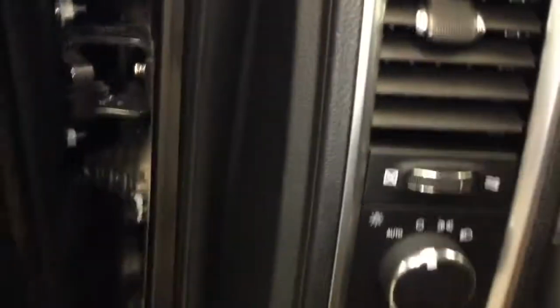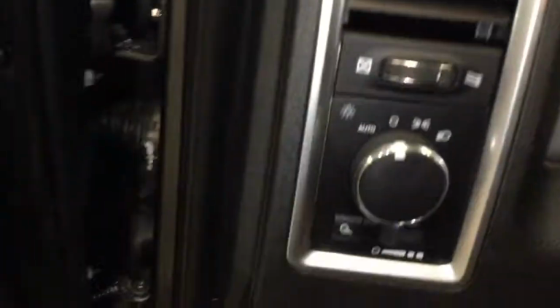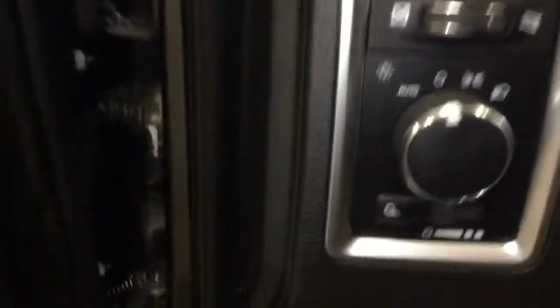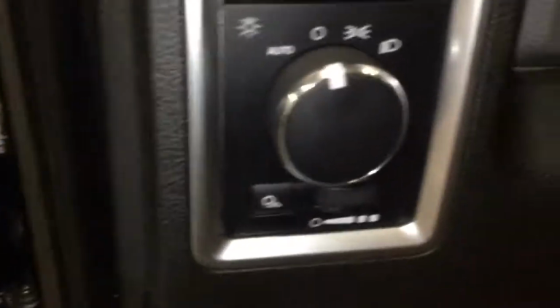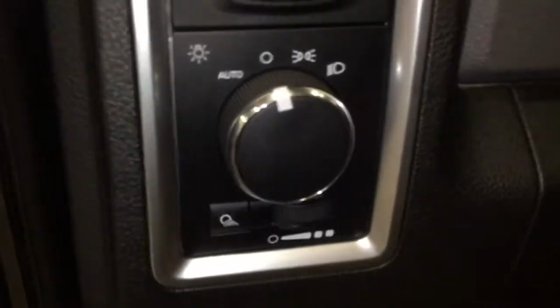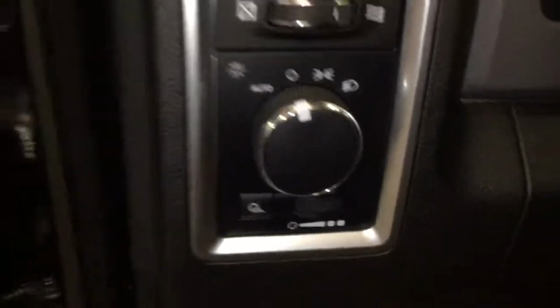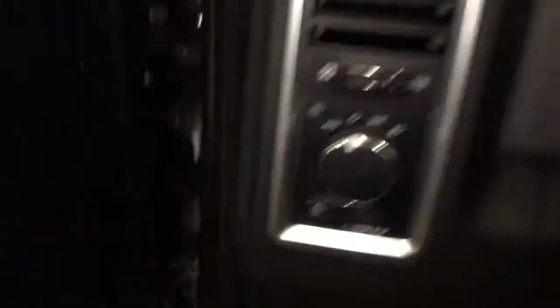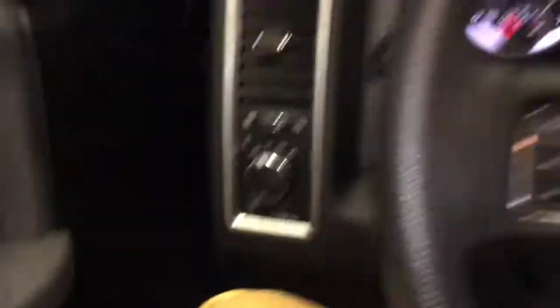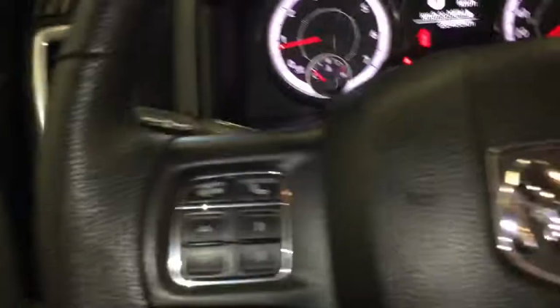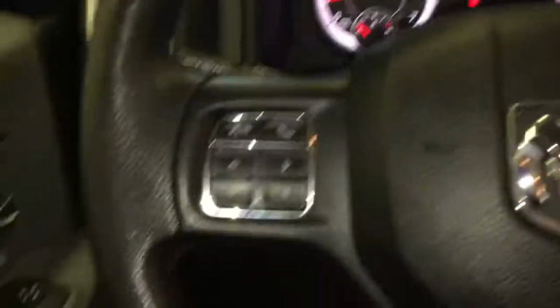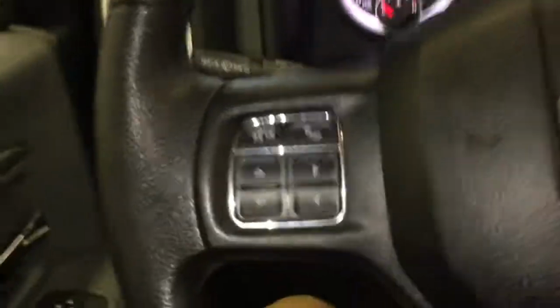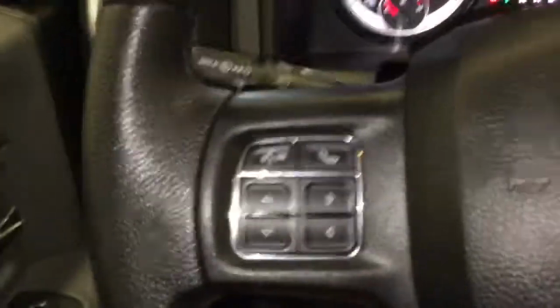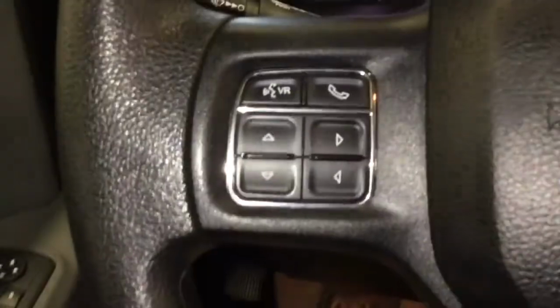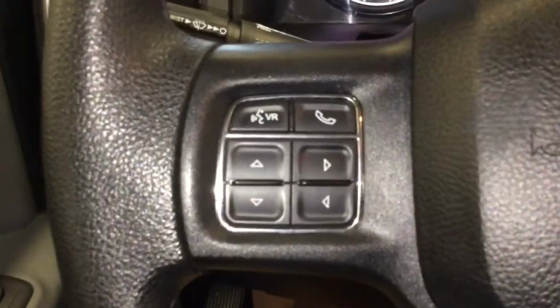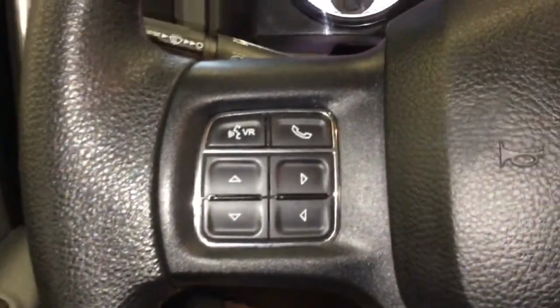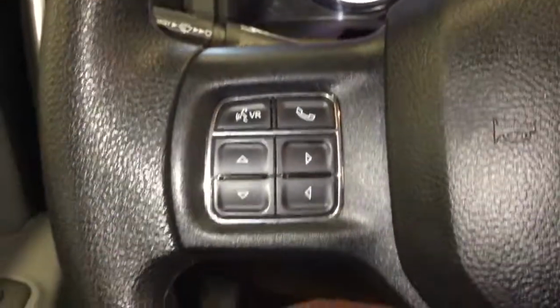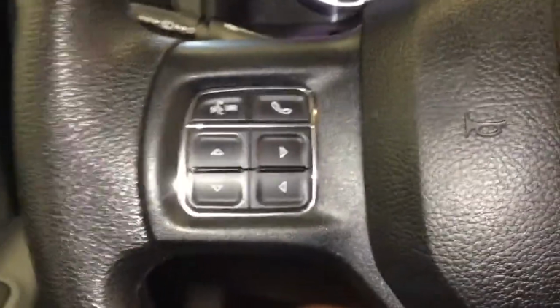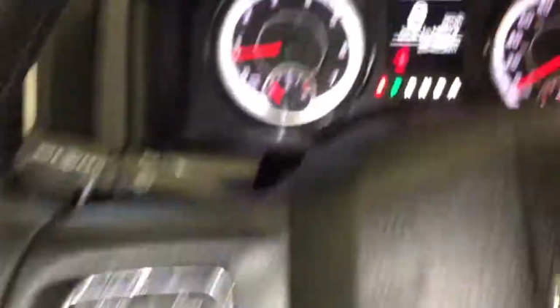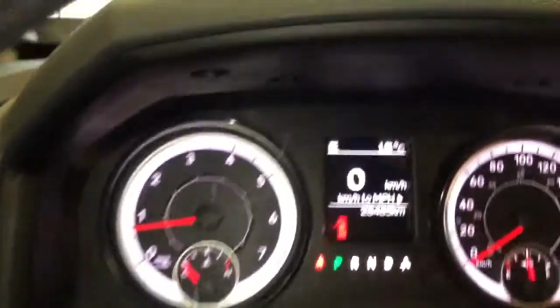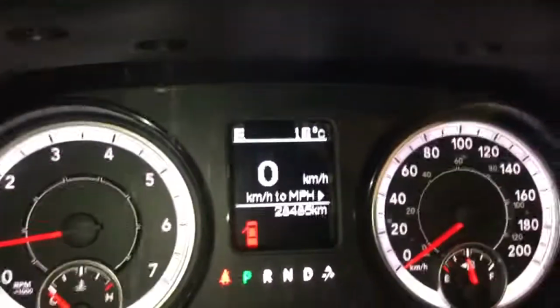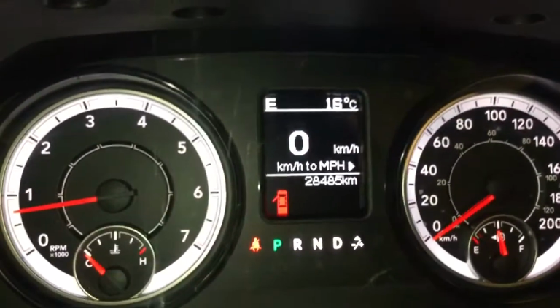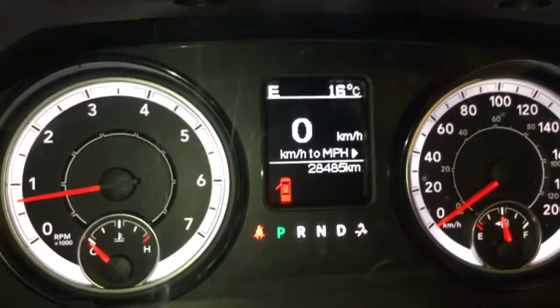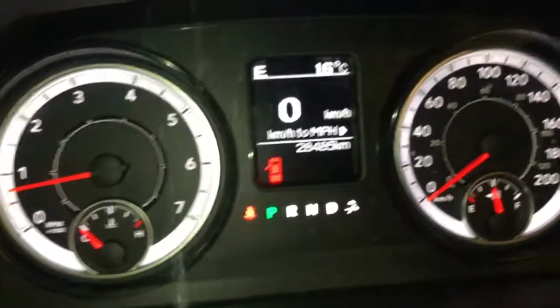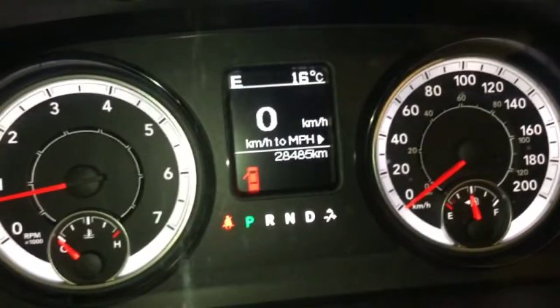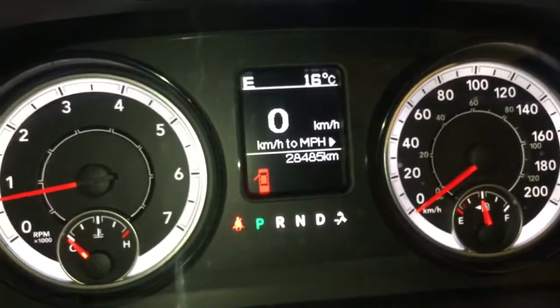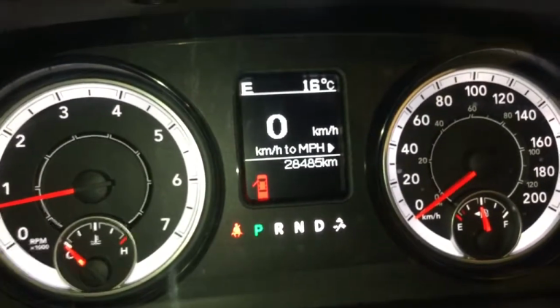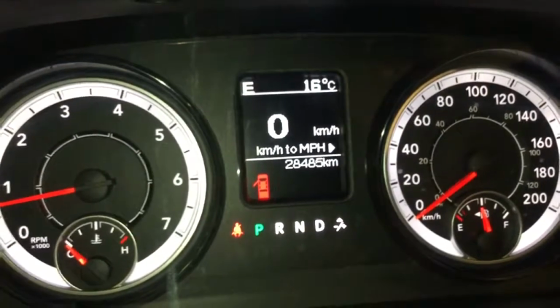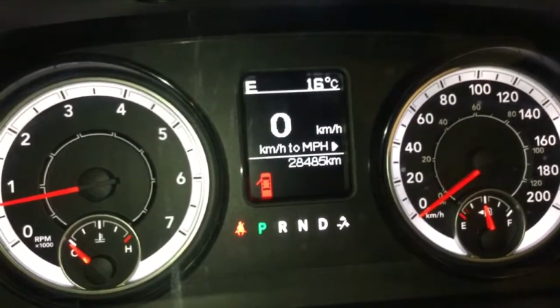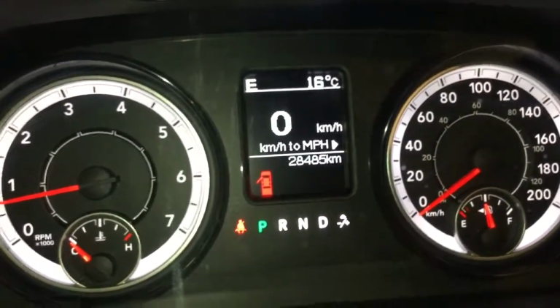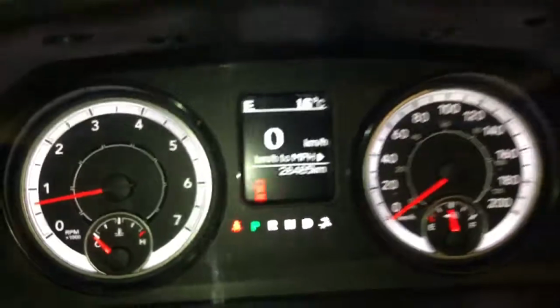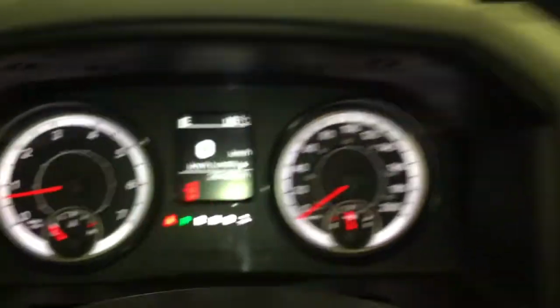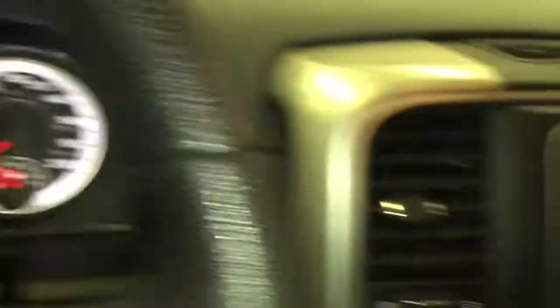Here are your lighting options — it's equipped with the box light. On the left of the steering wheel you have your Bluetooth controls and directional buttons for the LCD screen in the center of the gauge cluster. 28,485 on the odometer.